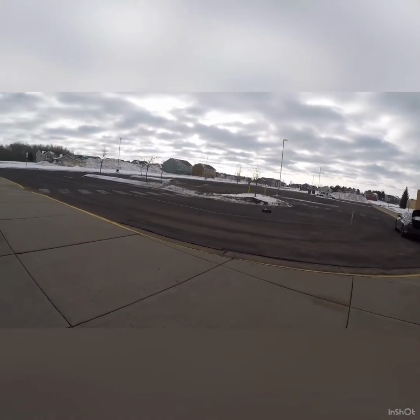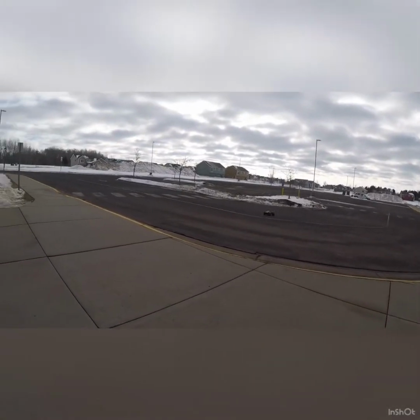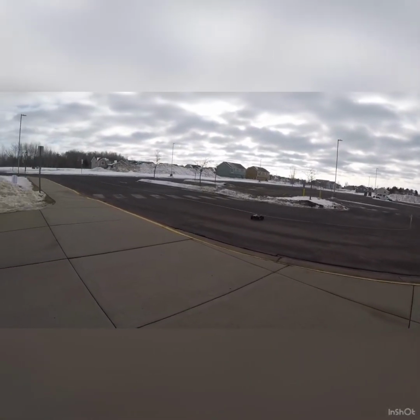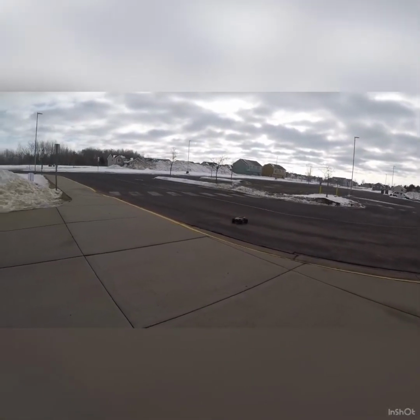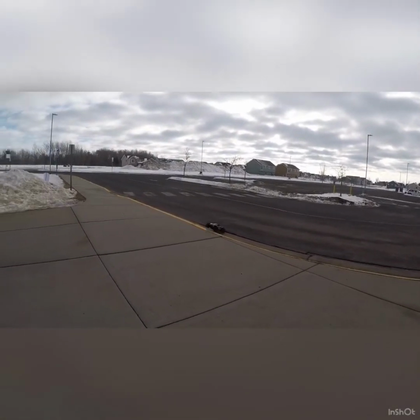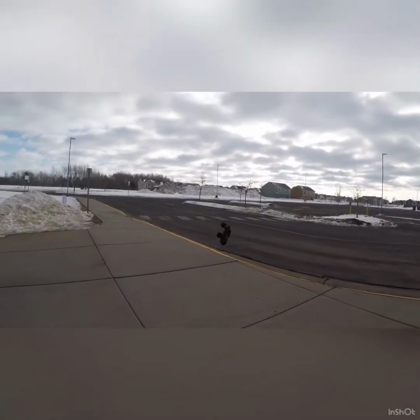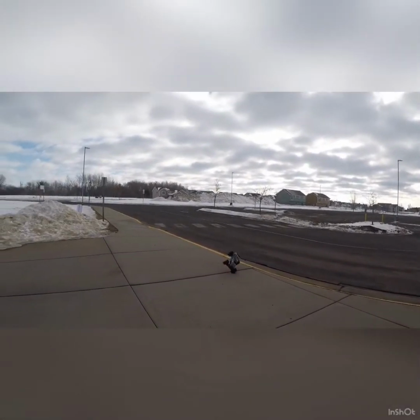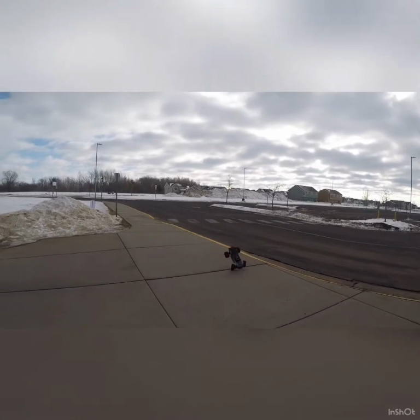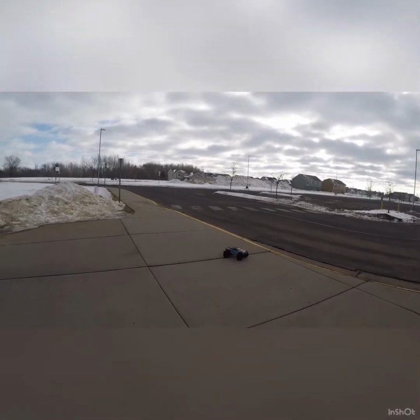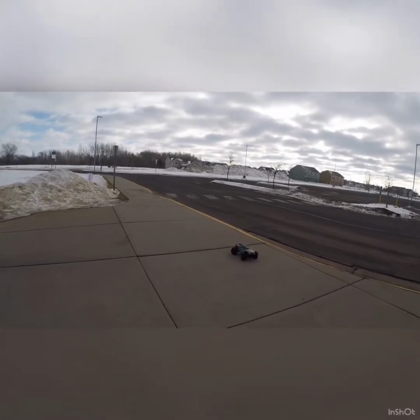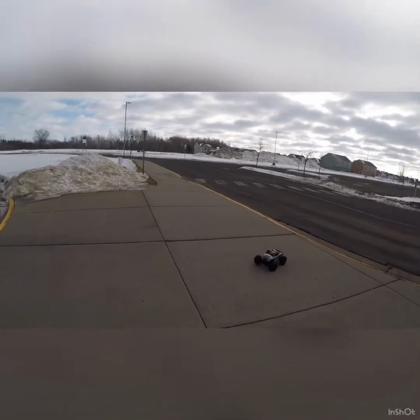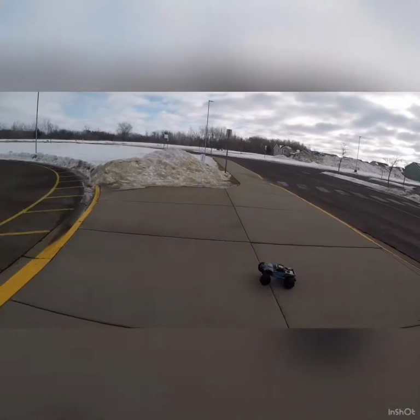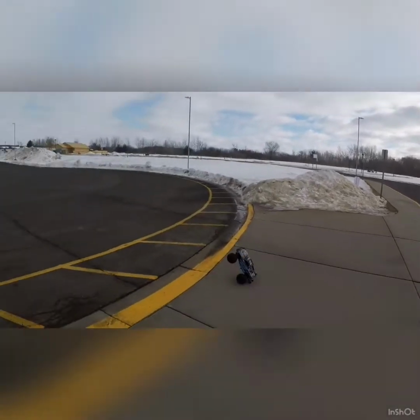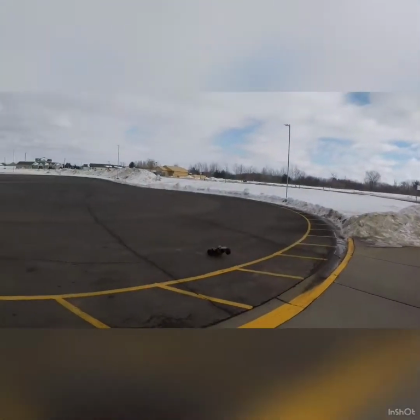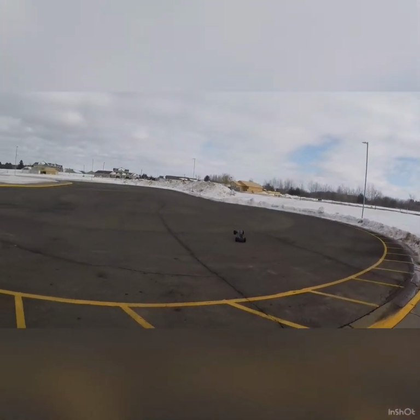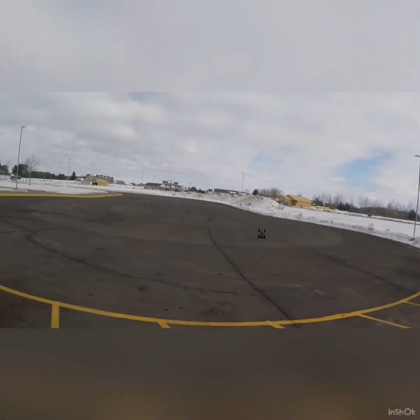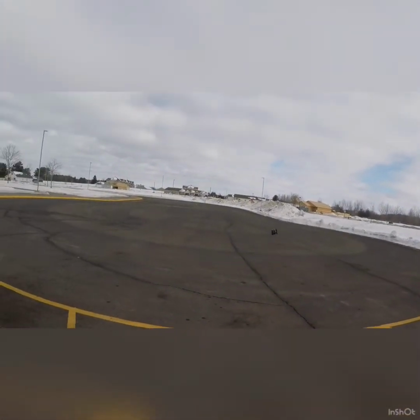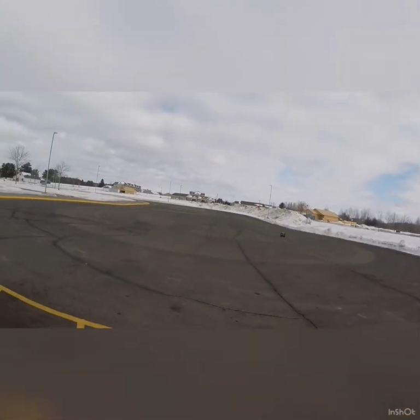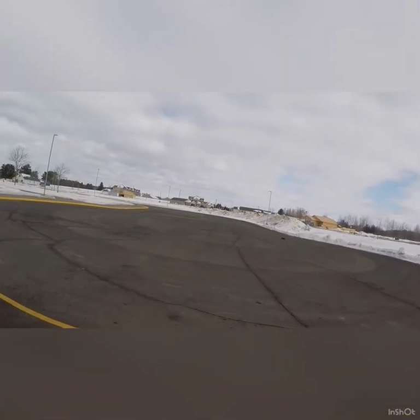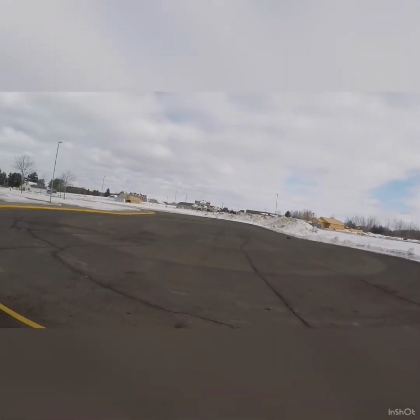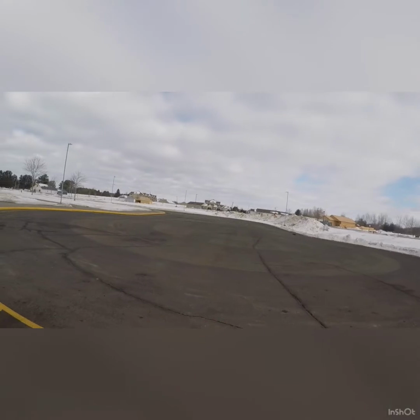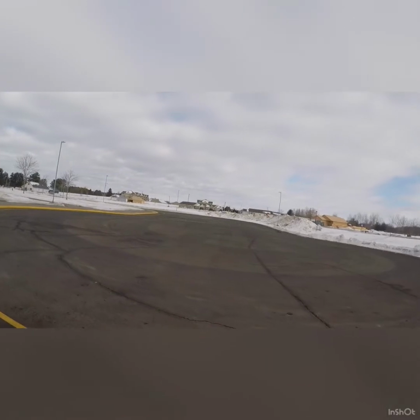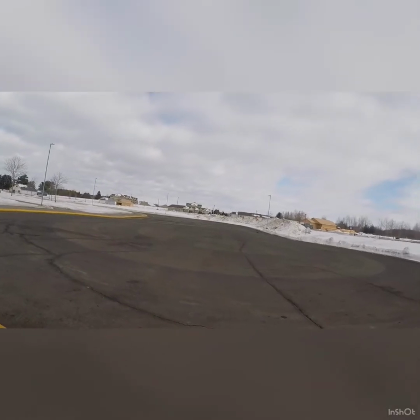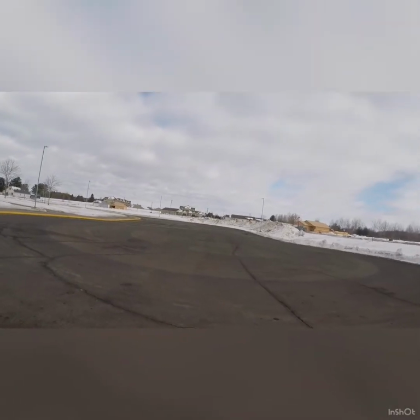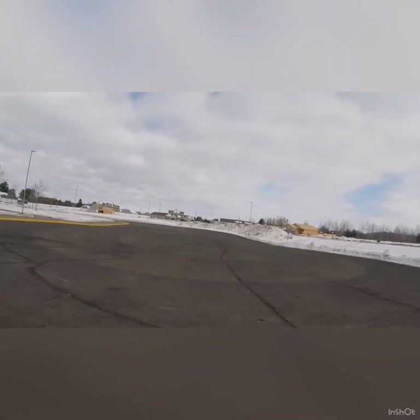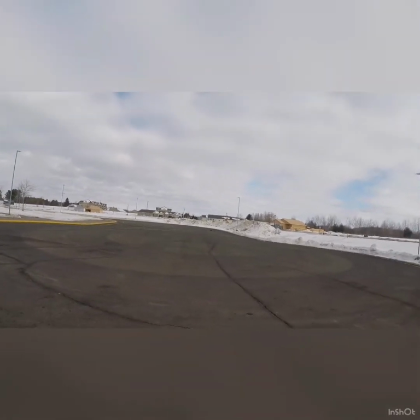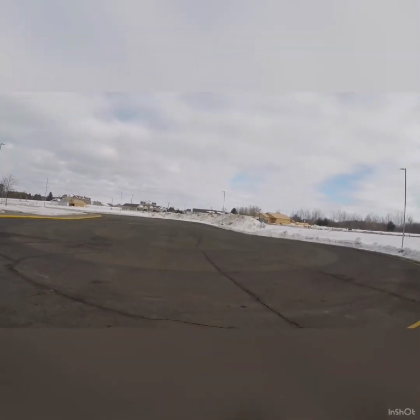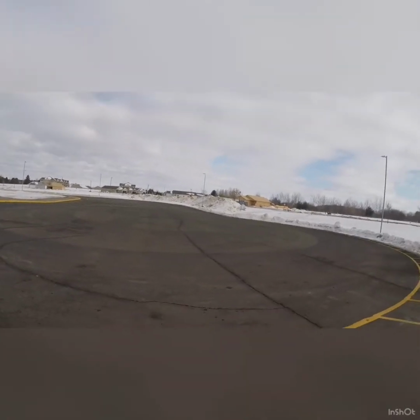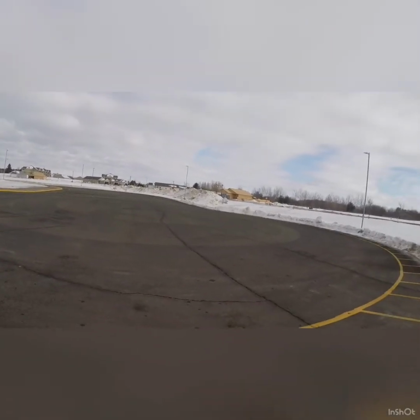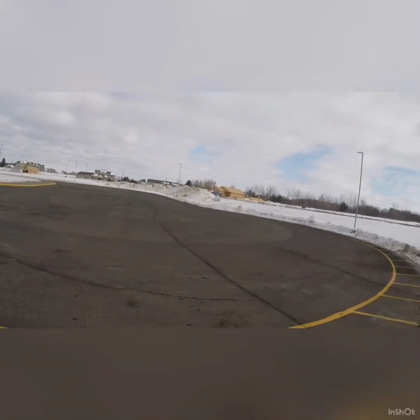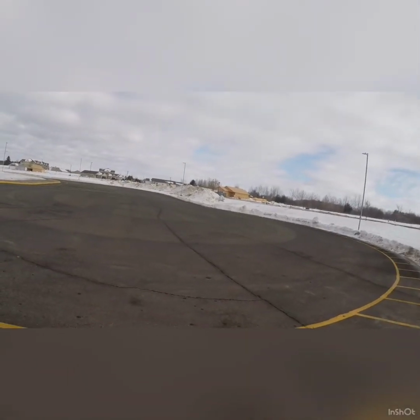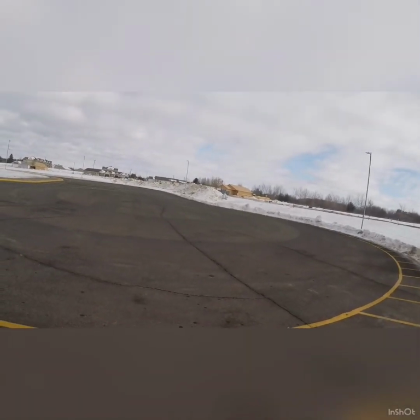This side you can kind of jump, but you've got to go slow. Just a wheelie monster, as most of these 4S vehicles are. My ProLine that I had was like that too.